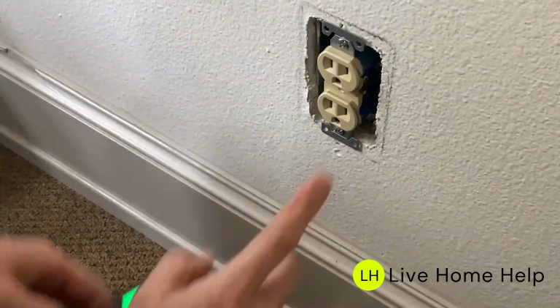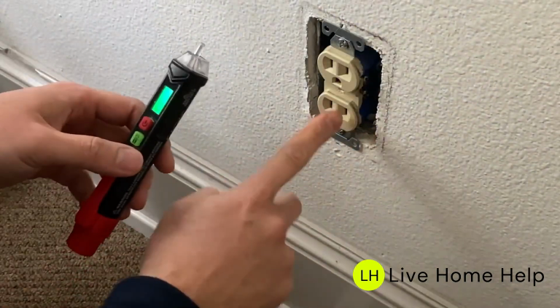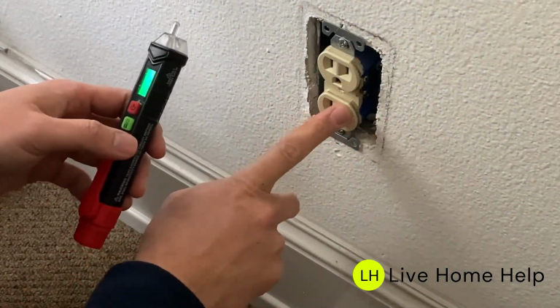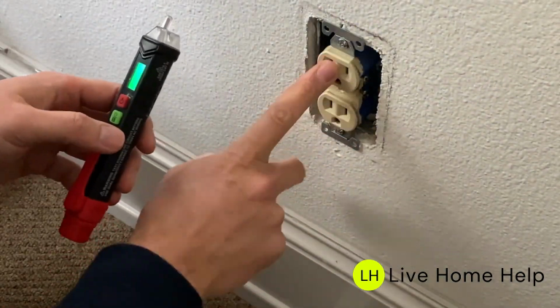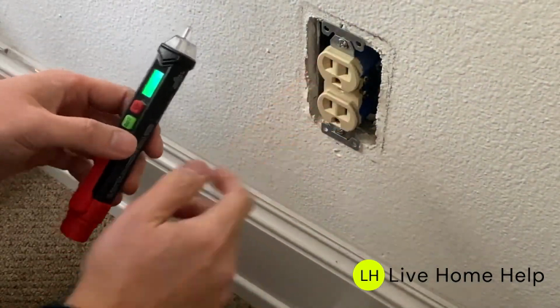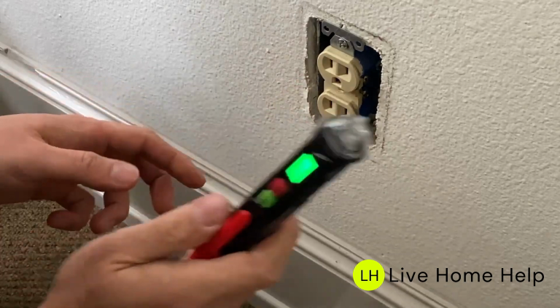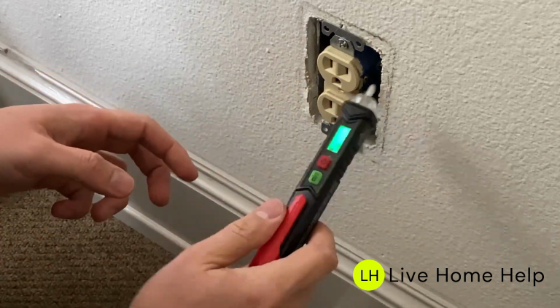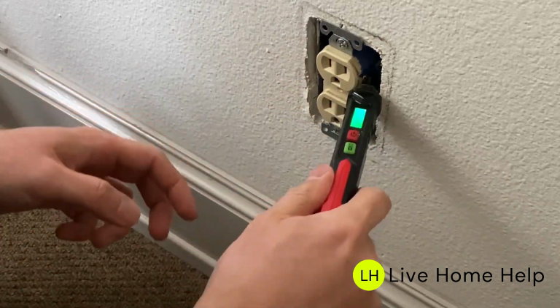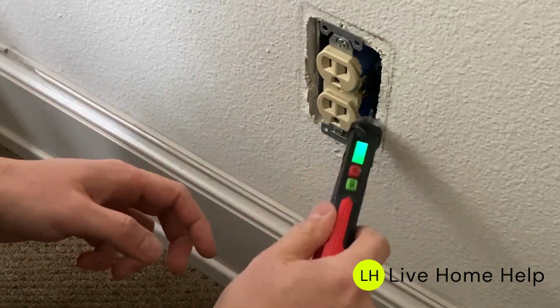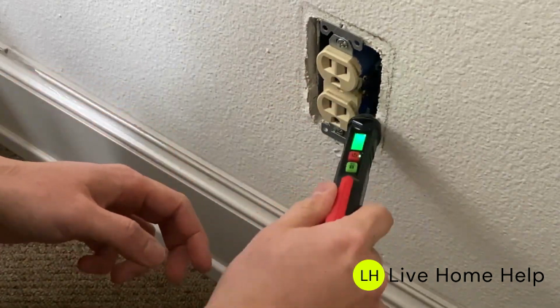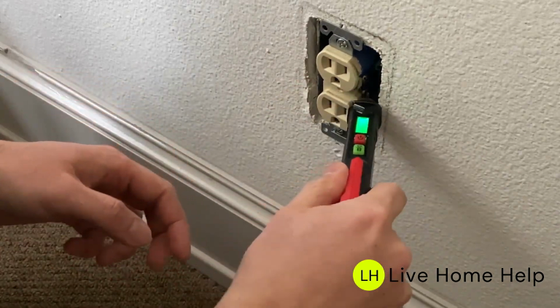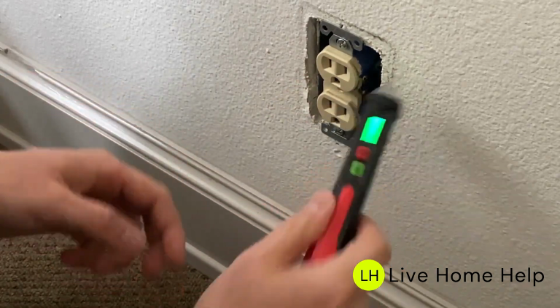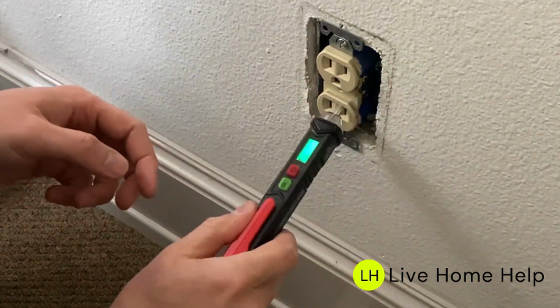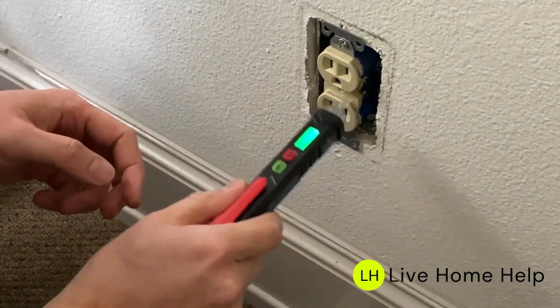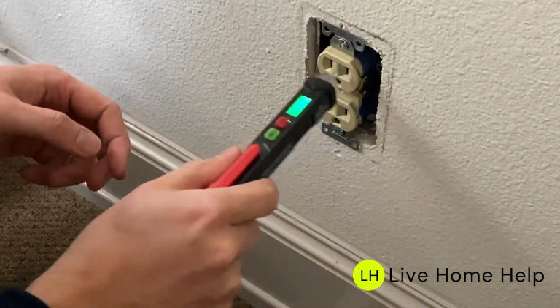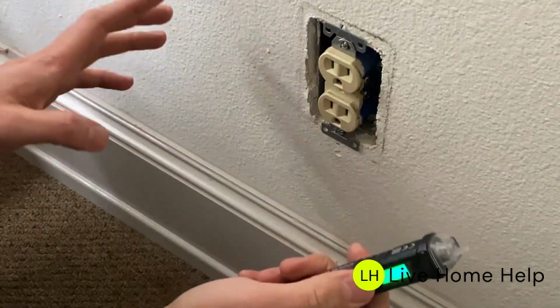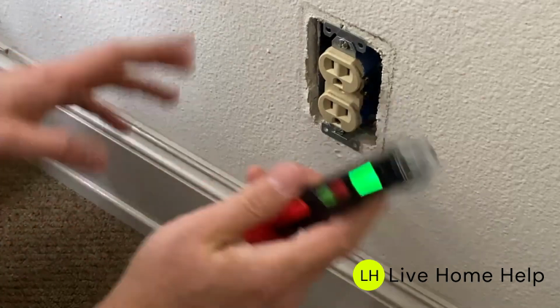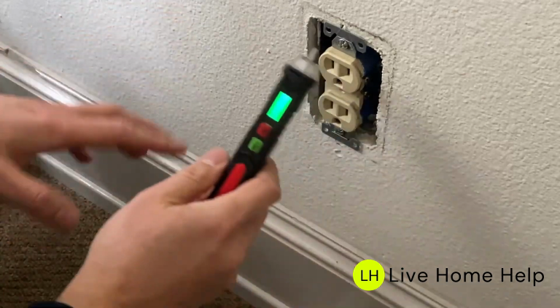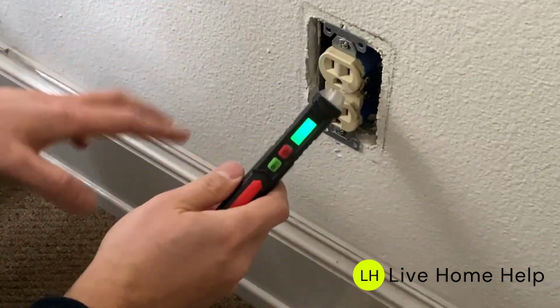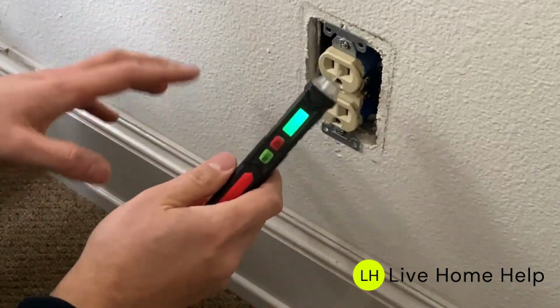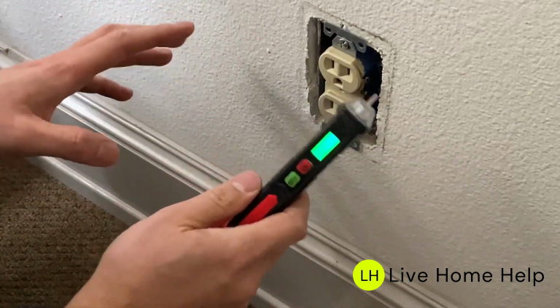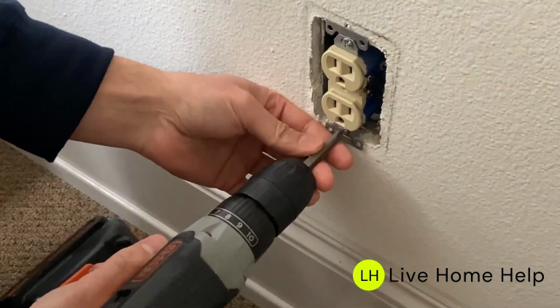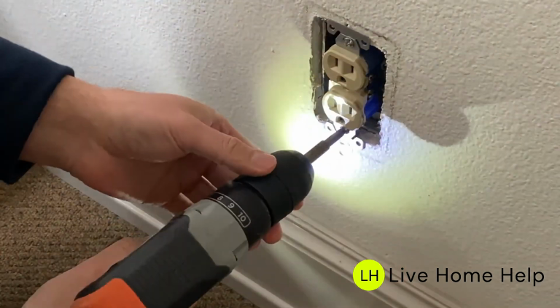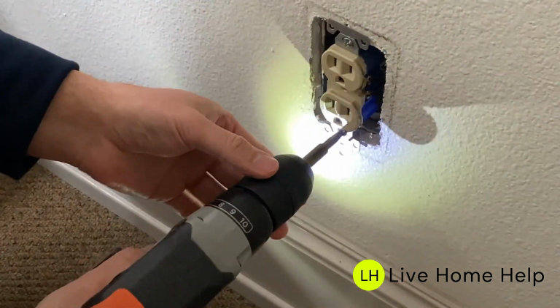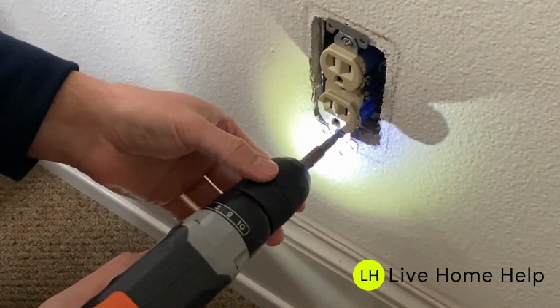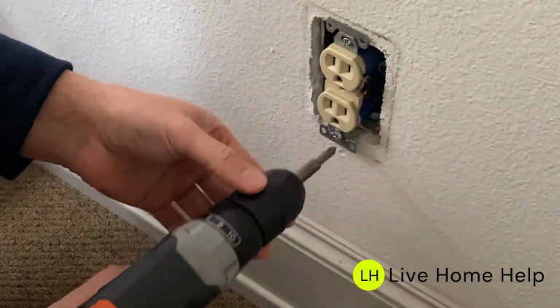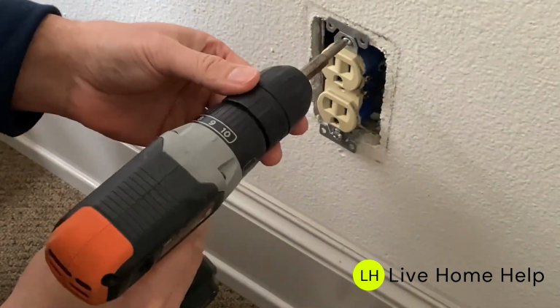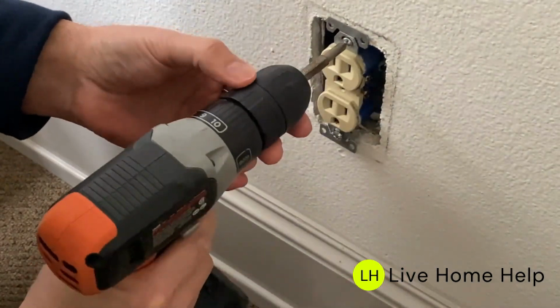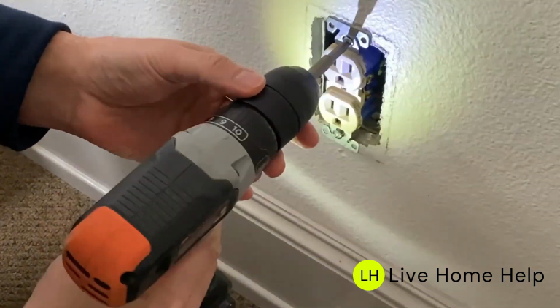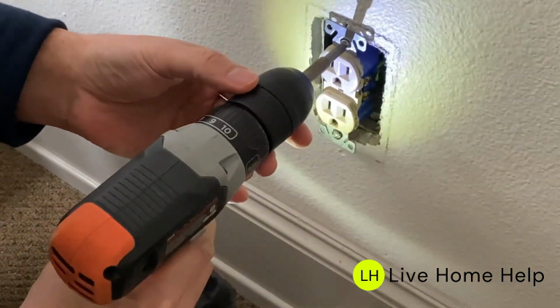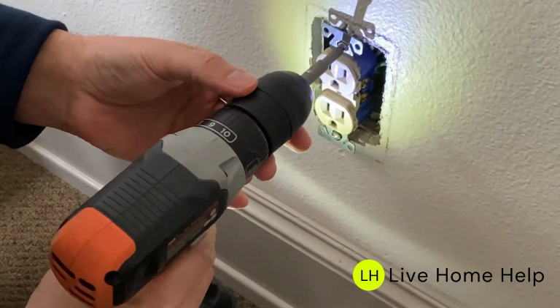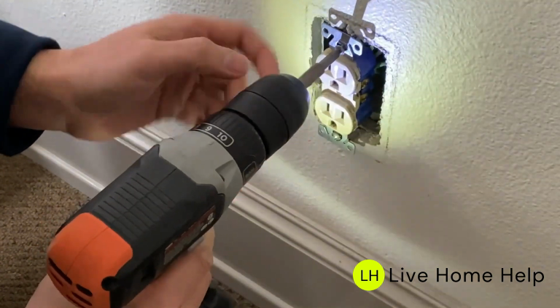Before we unscrew the outlet, we have to check — double check always — if there is power or not. There's no sign that this outlet is hot, but even though we turned it off, we should always check before removing the outlet with a power tester.